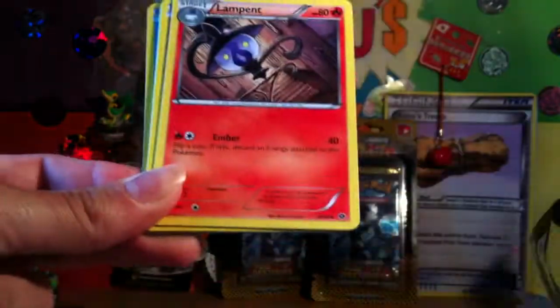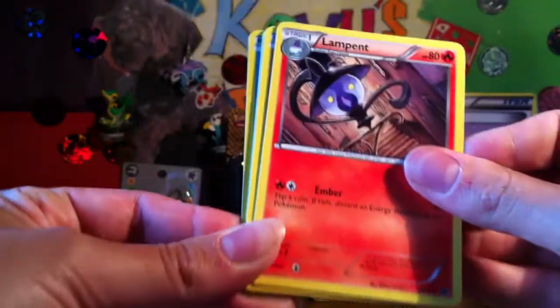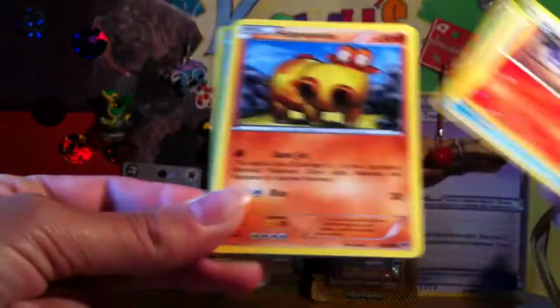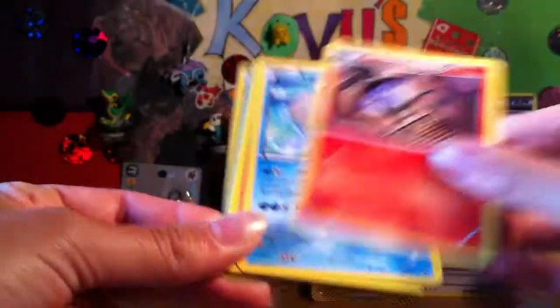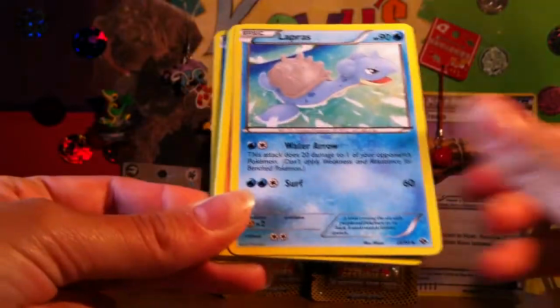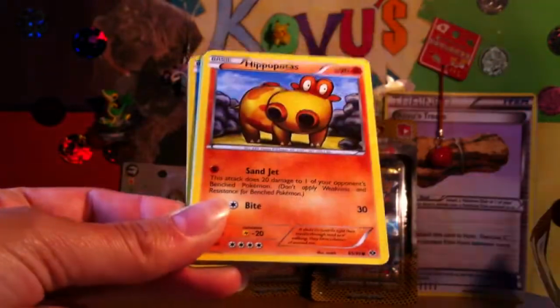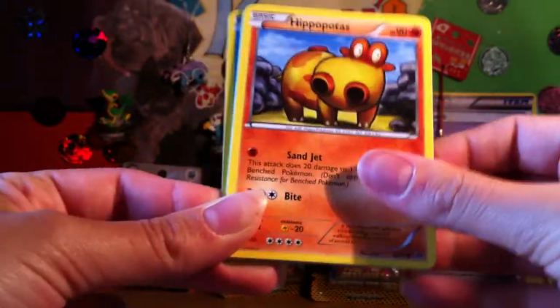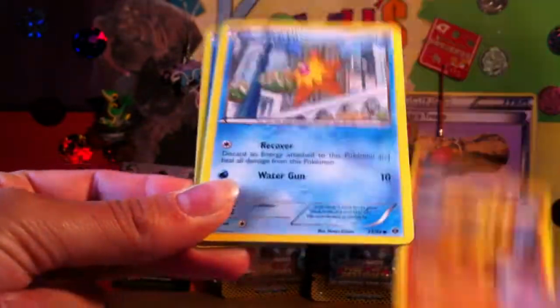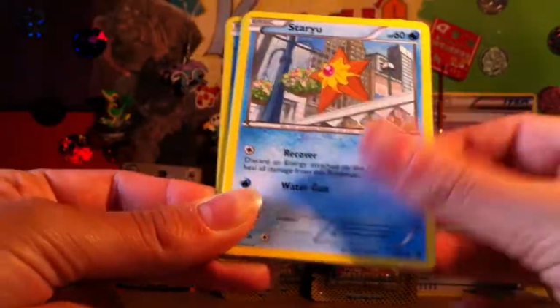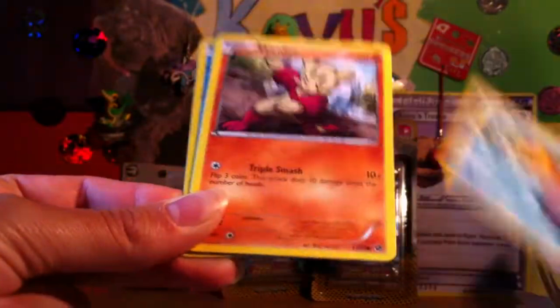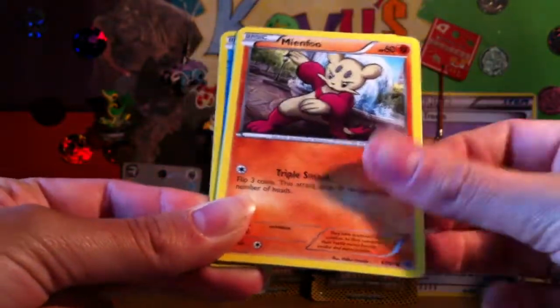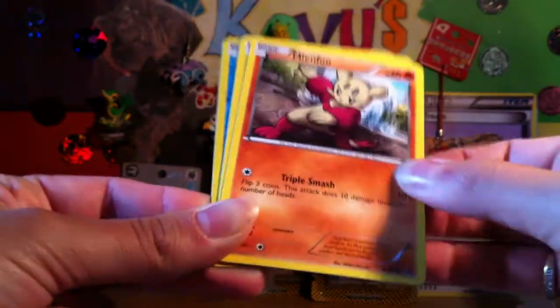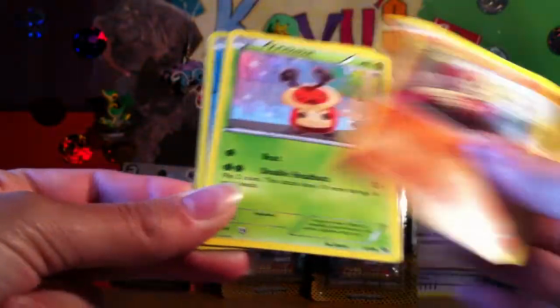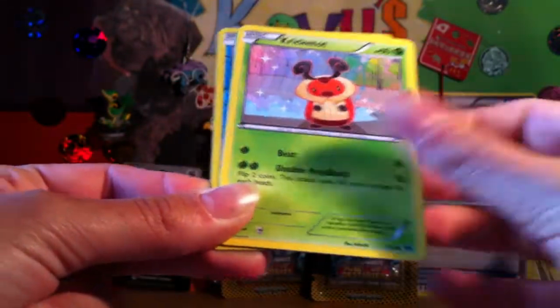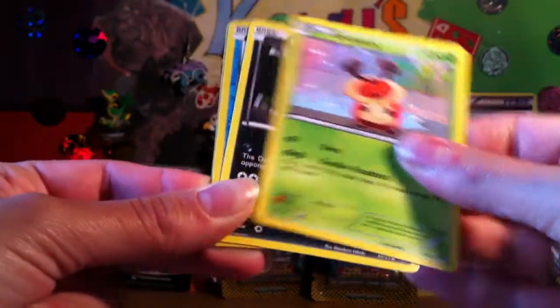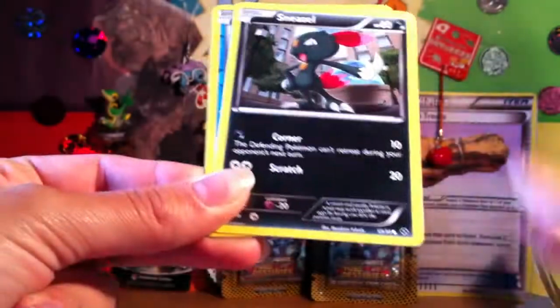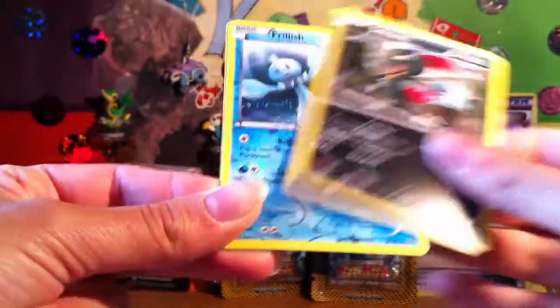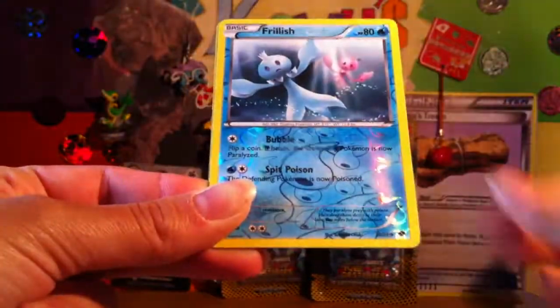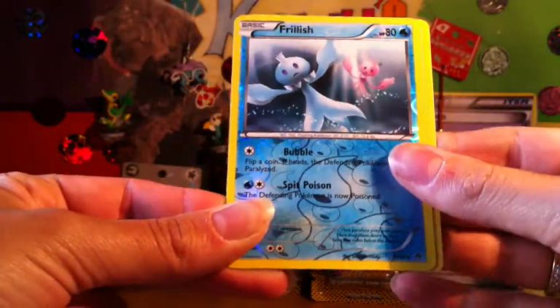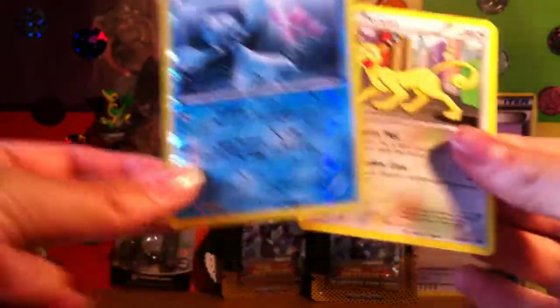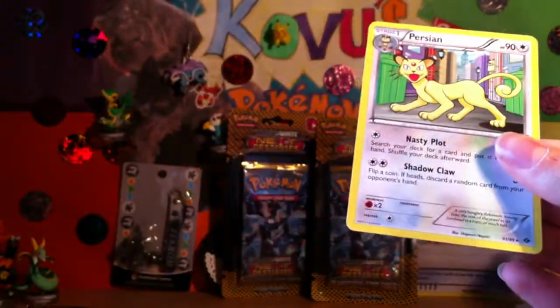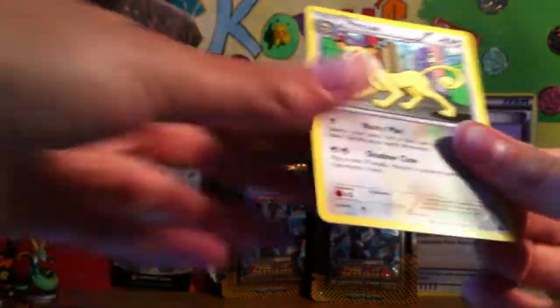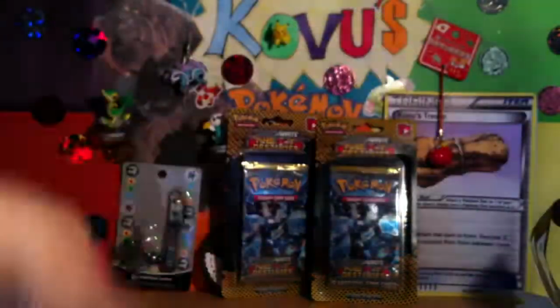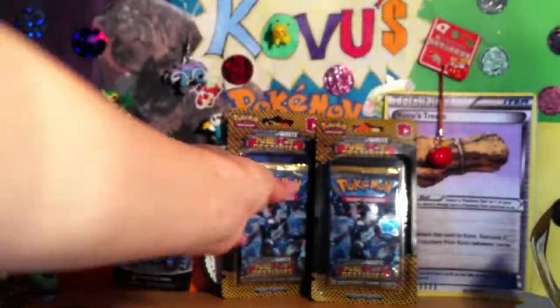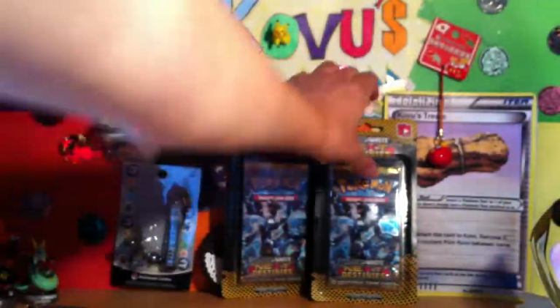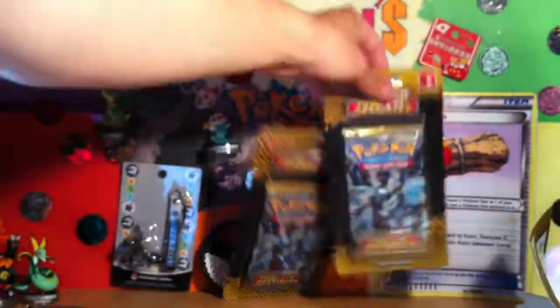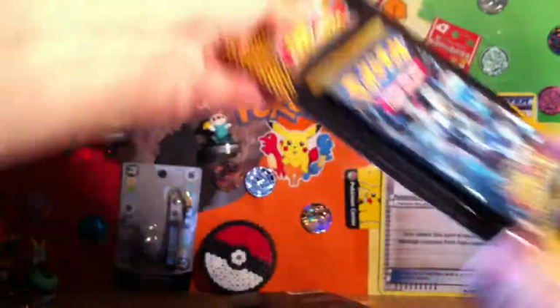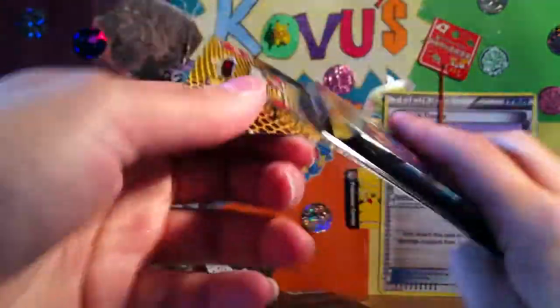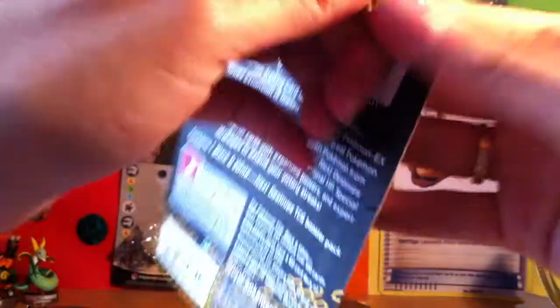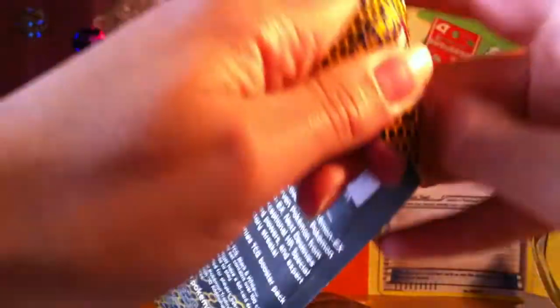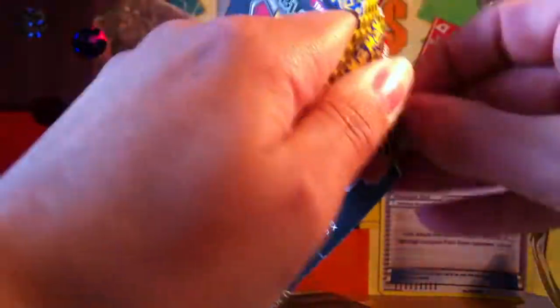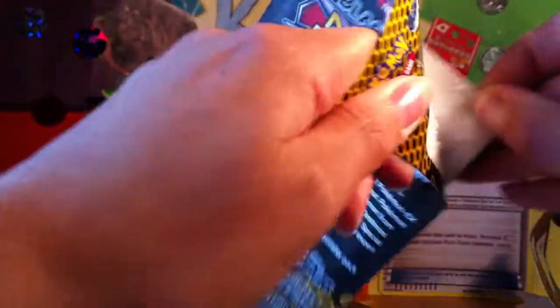Minchino, Lampent, Lapras, Hippopotas, Staryu, Mianfu, Krikatot, Sneasel, another Reverse Frillish and a Persian. Wow. Bad packs — really bad packs so far.